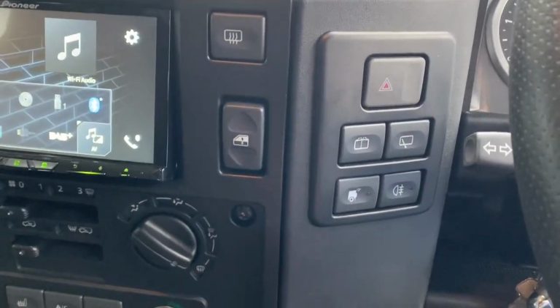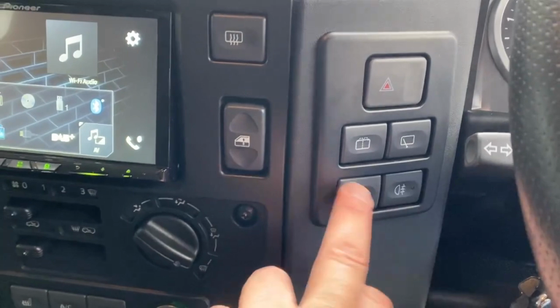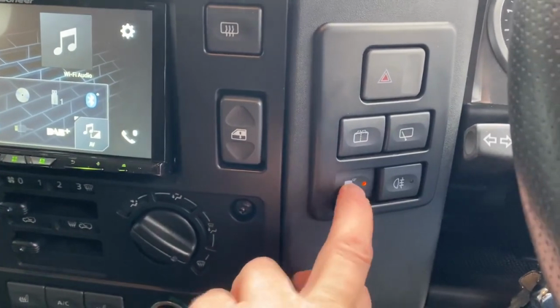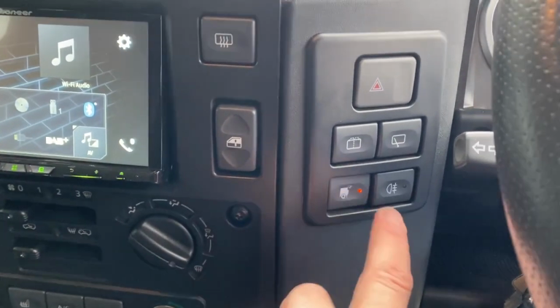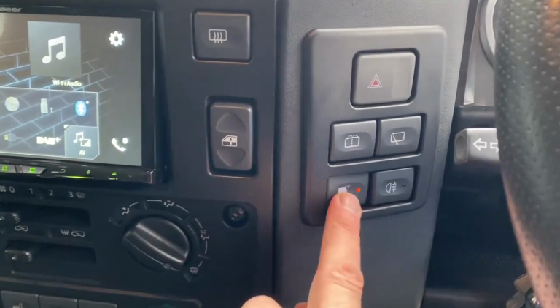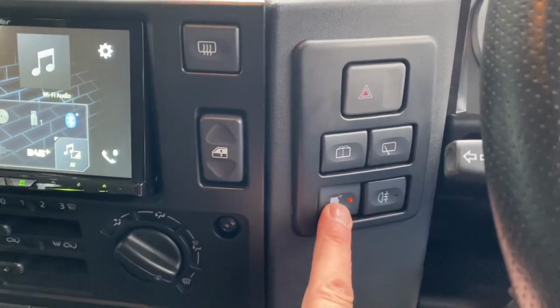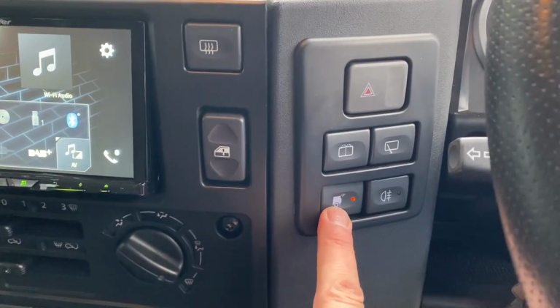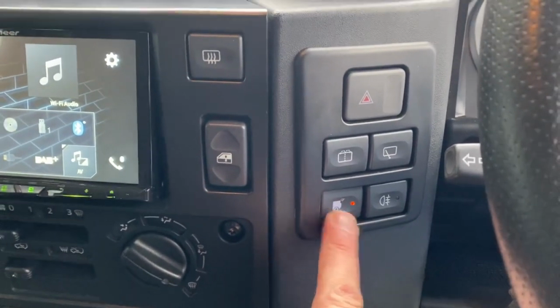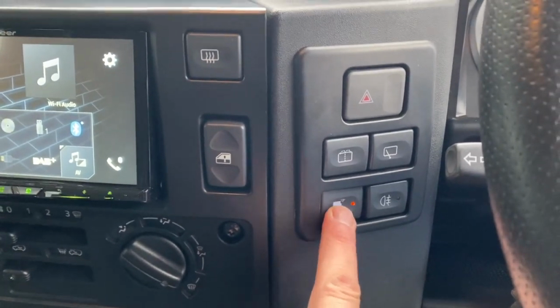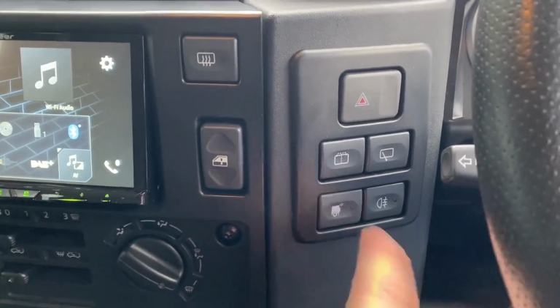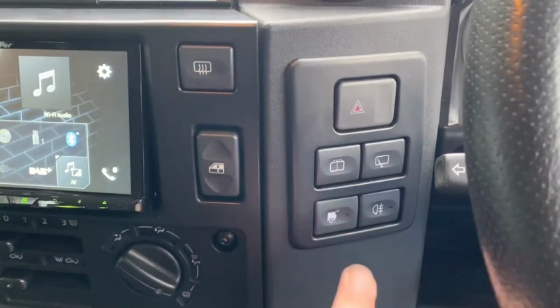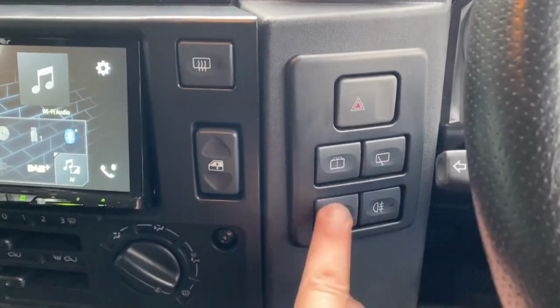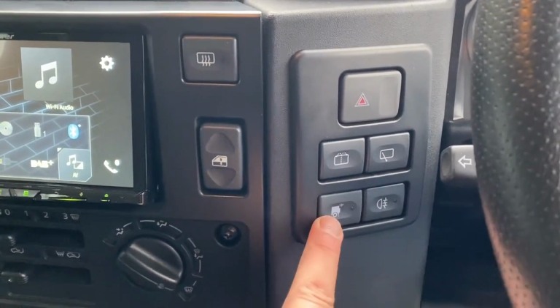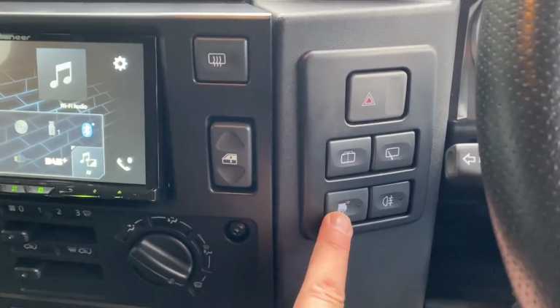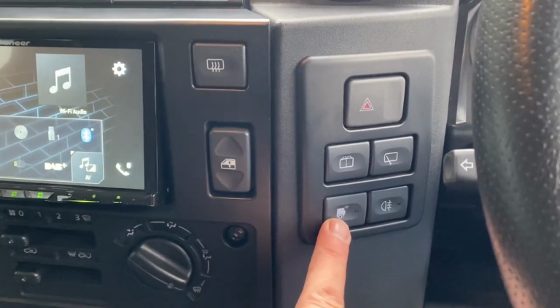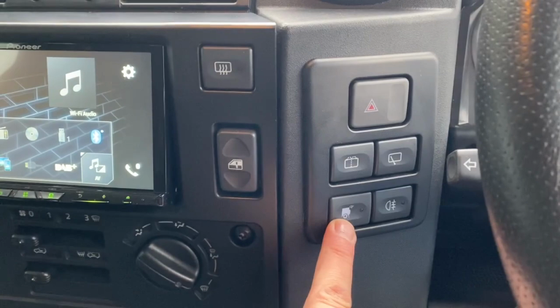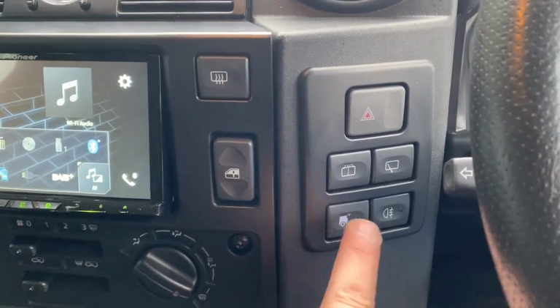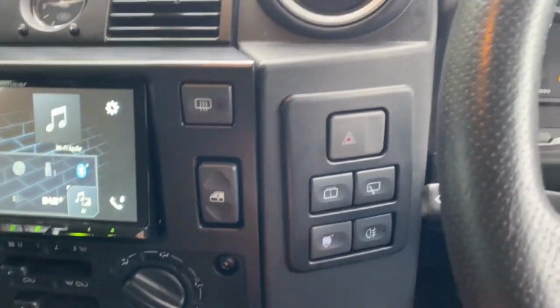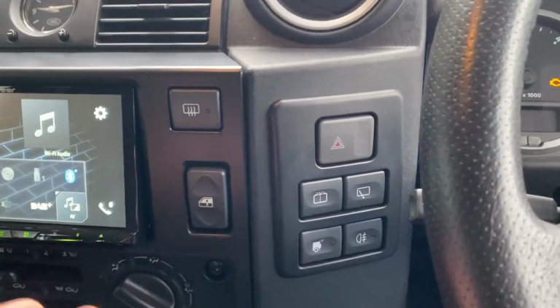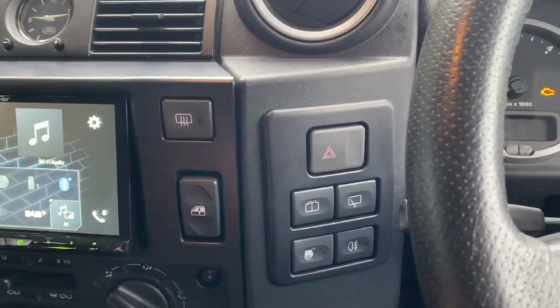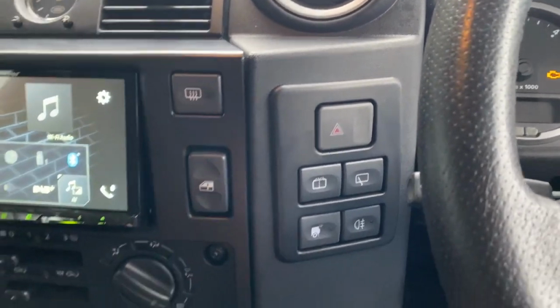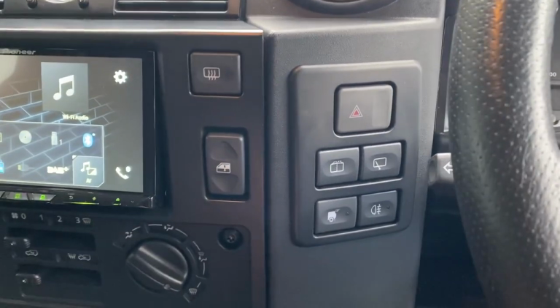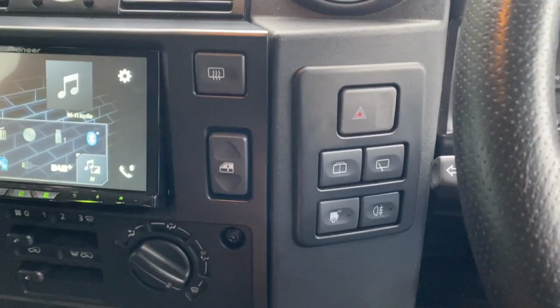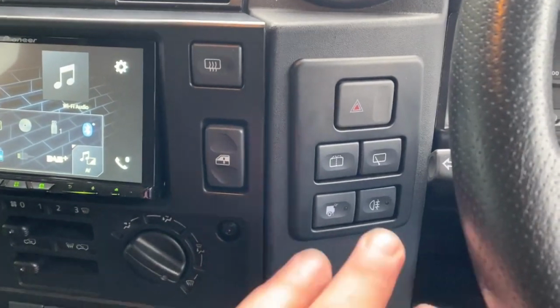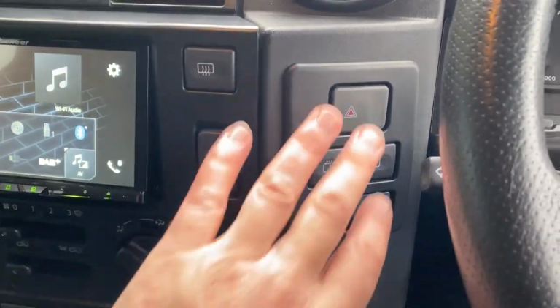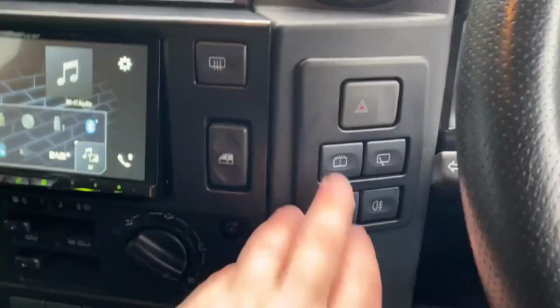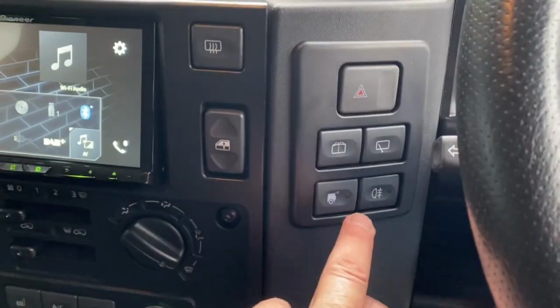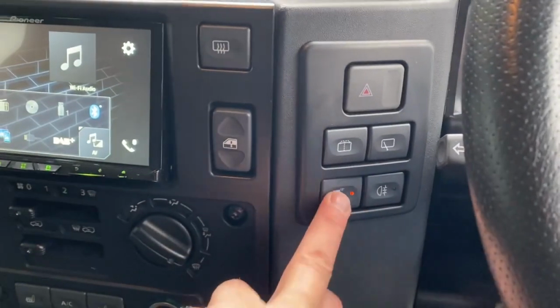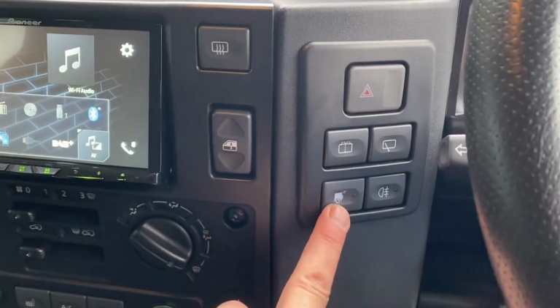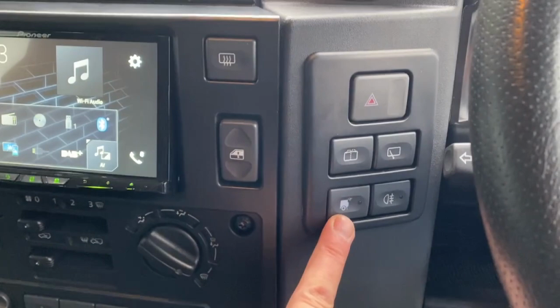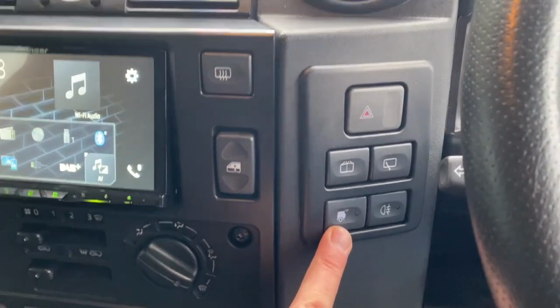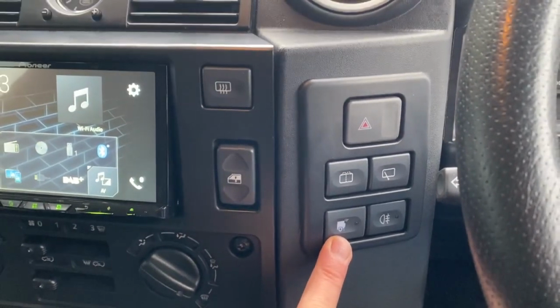It had a rear work light fitted with a nice OEM button, but that only worked from ignition, which the customer didn't like — you've got to have your ignition on to use the work light, which is not ideal. So we've rewired all of that, and while we were in there we tidied it up as well.